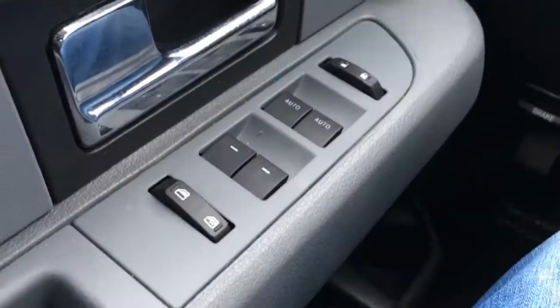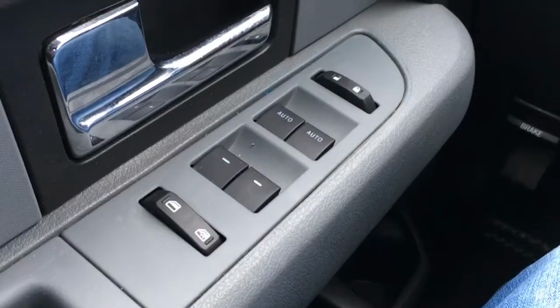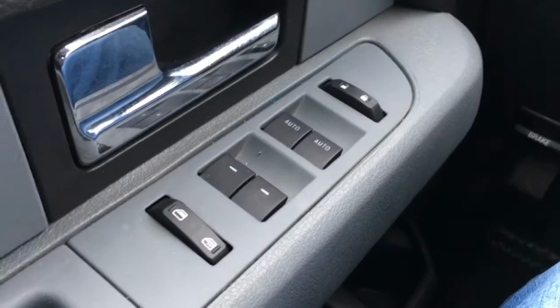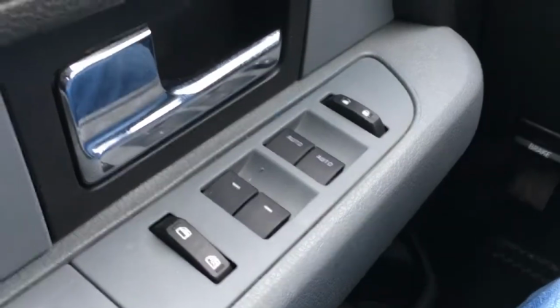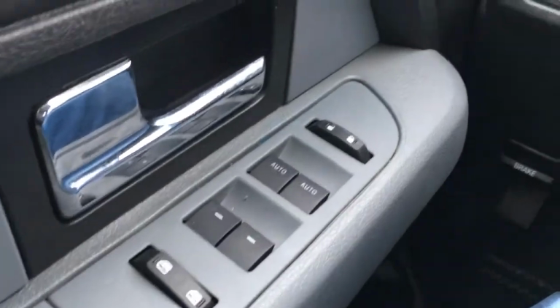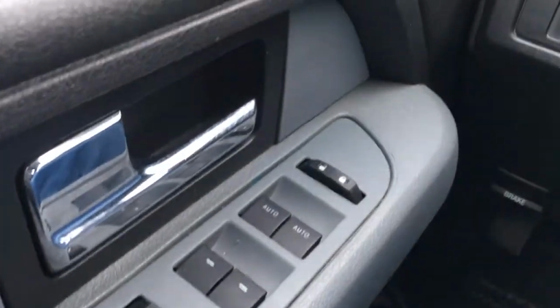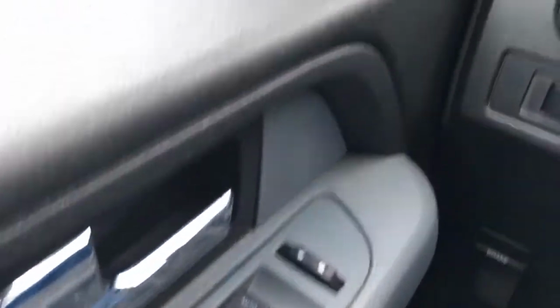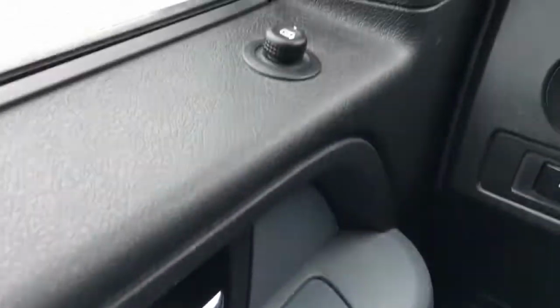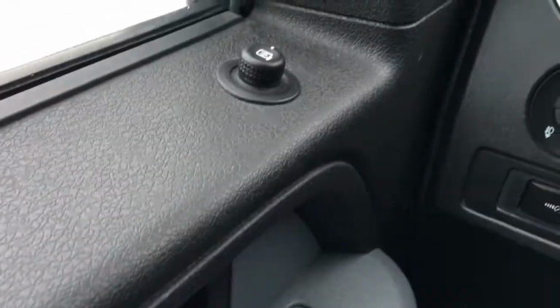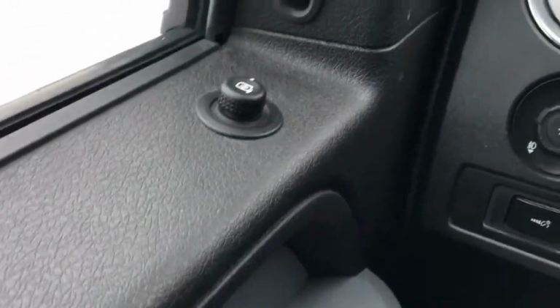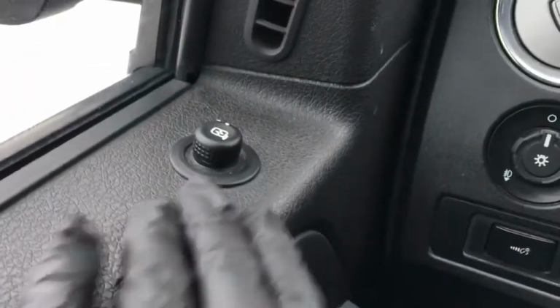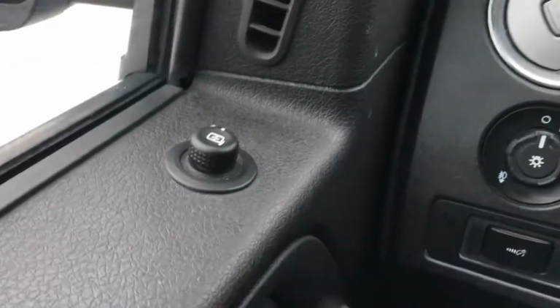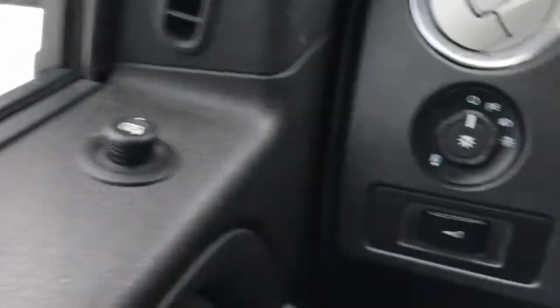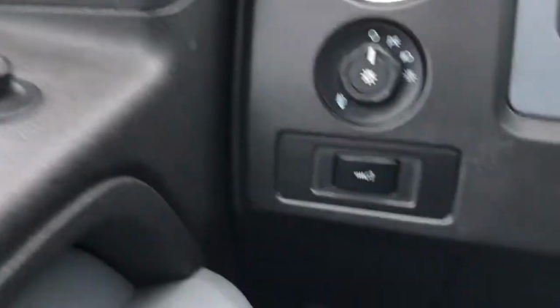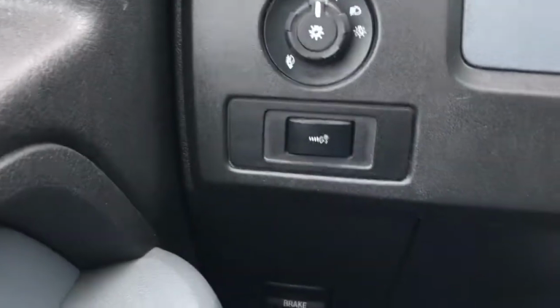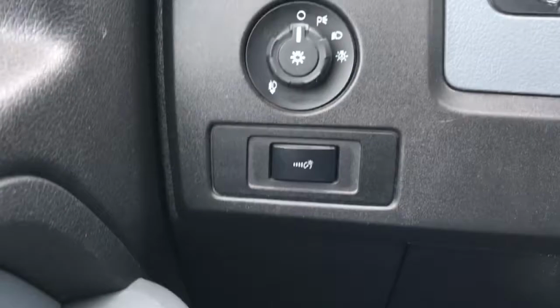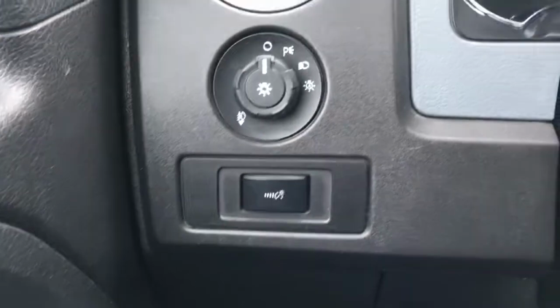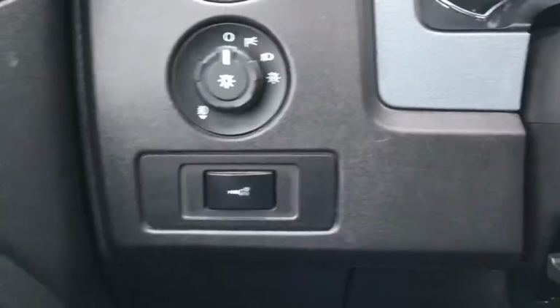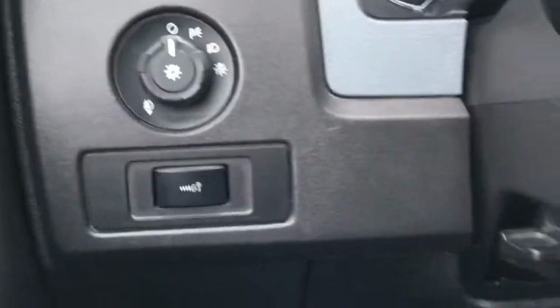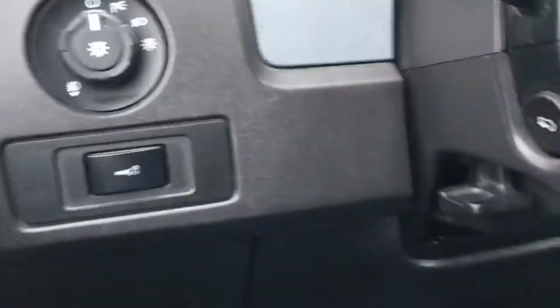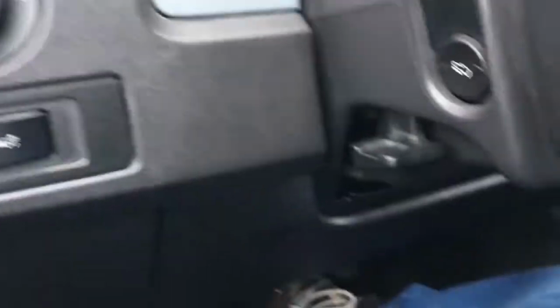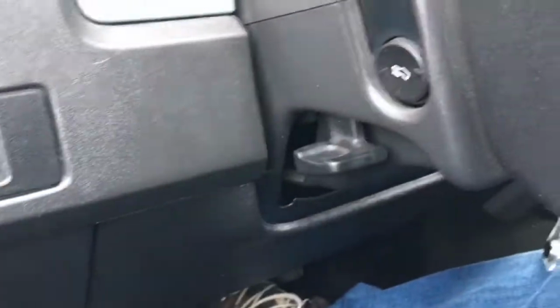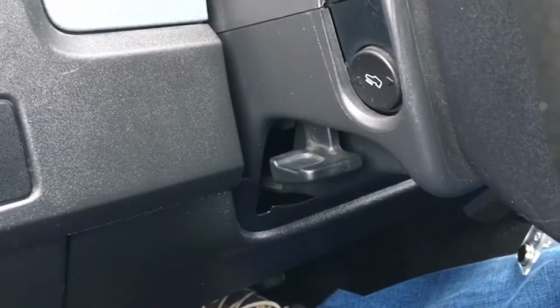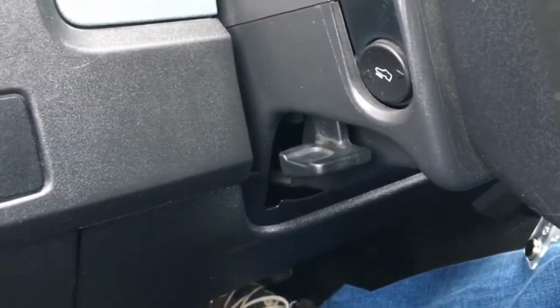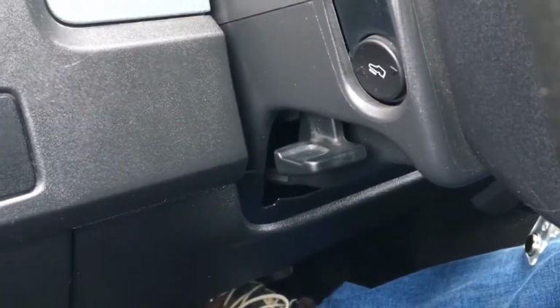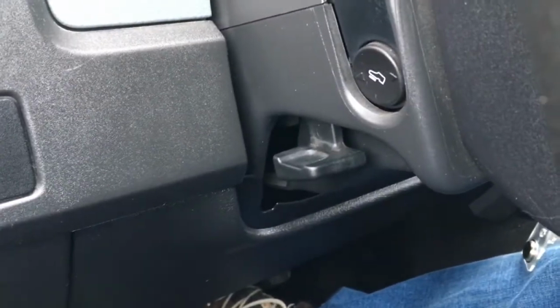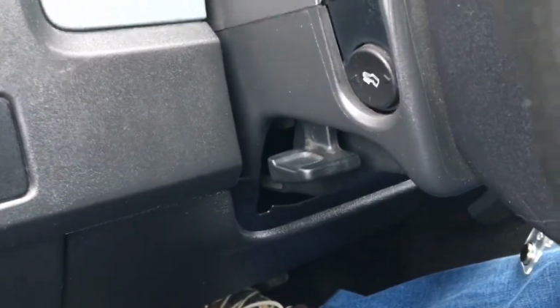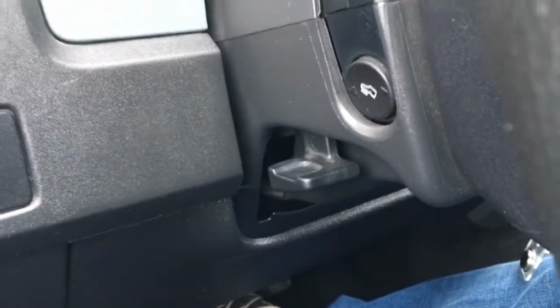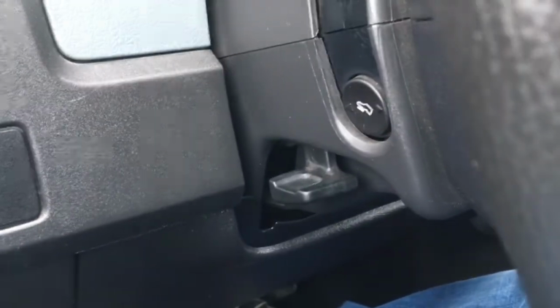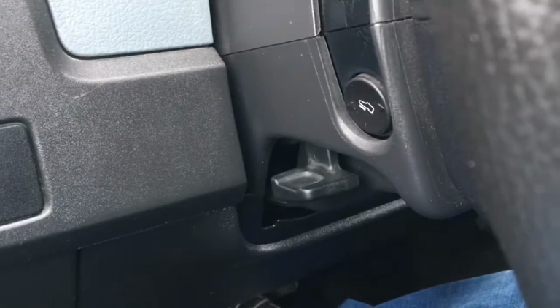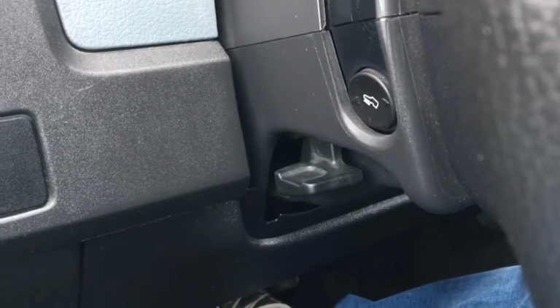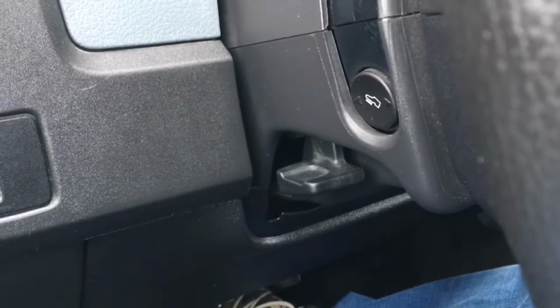In the driver's door, window and mirror controls — does have window locks as well as power door locks, control for your mirrors, up front lighting controls in your steering column, manual tilt steering as well as power adjustable pedals.